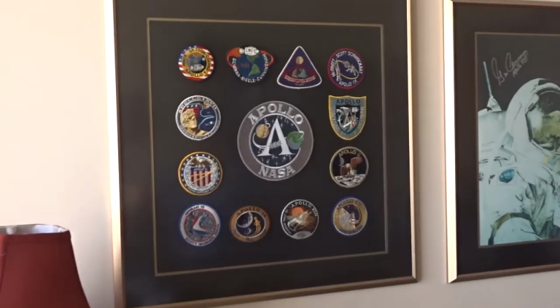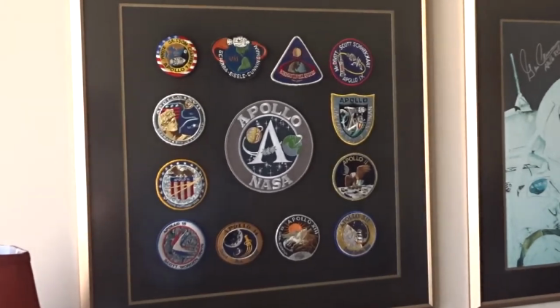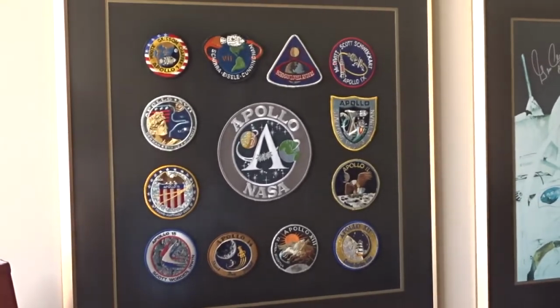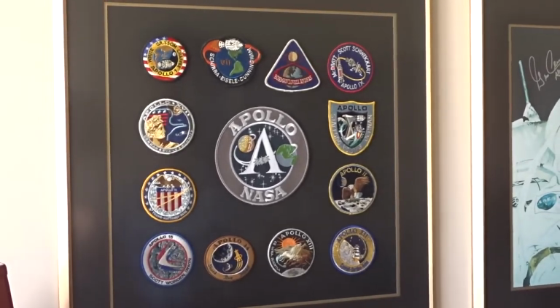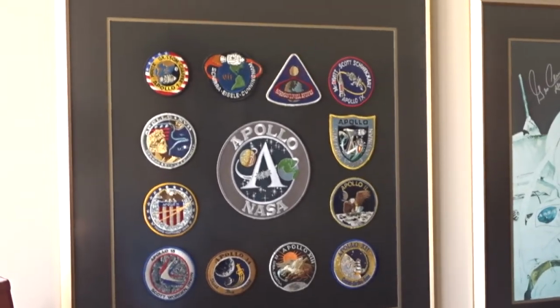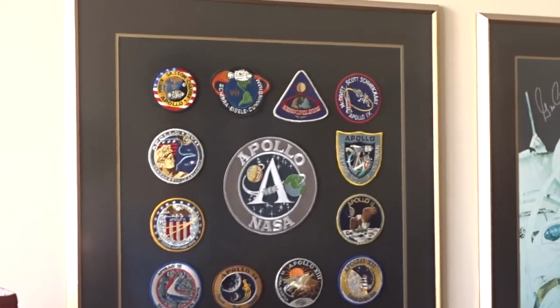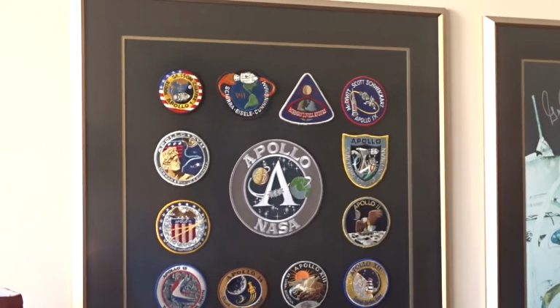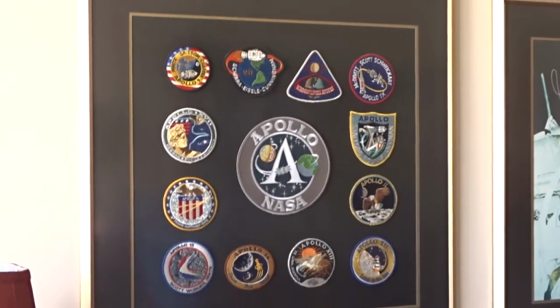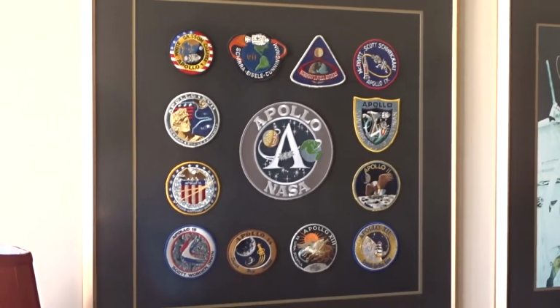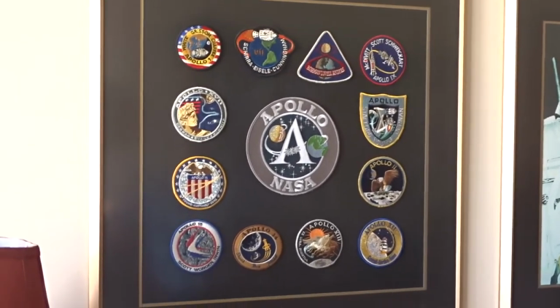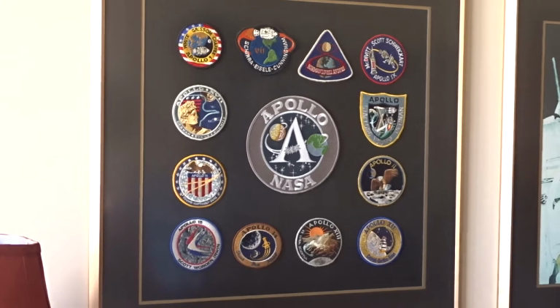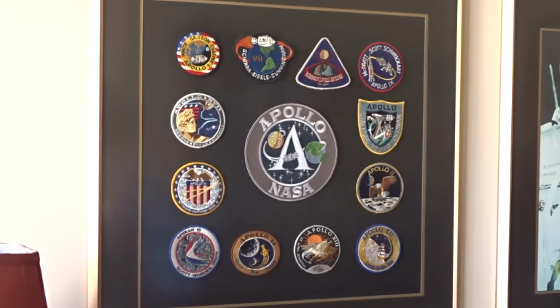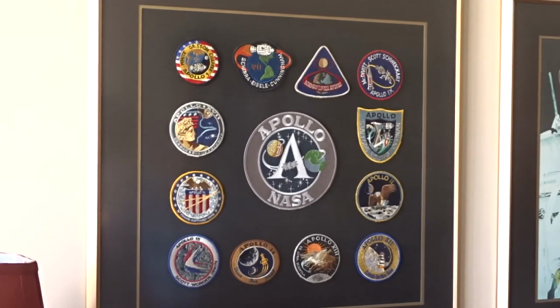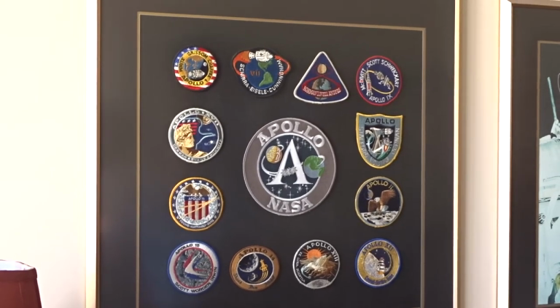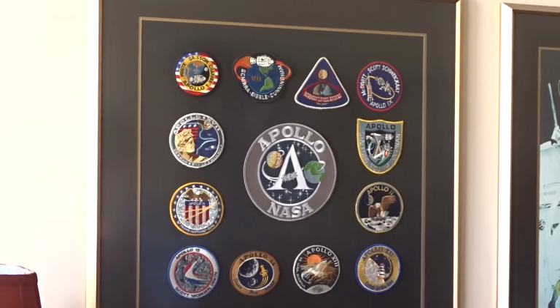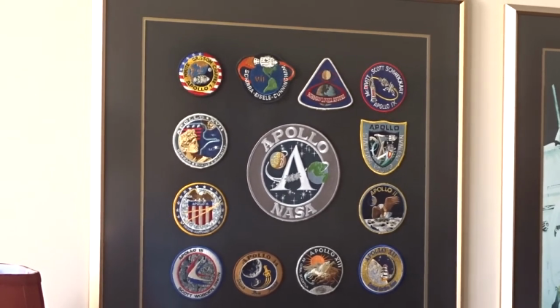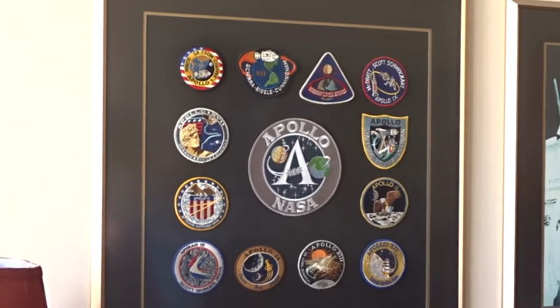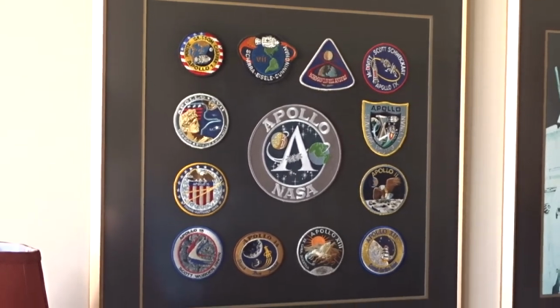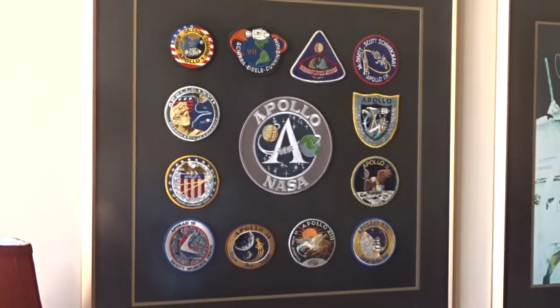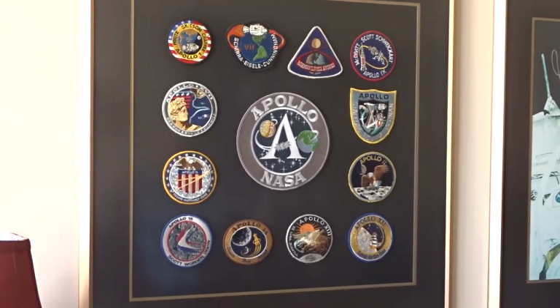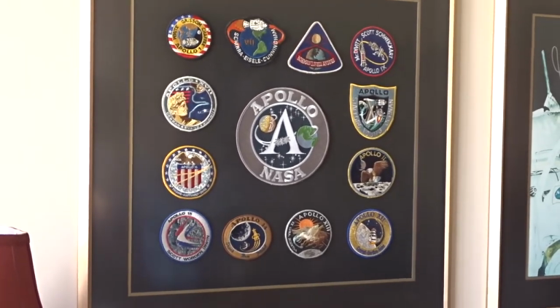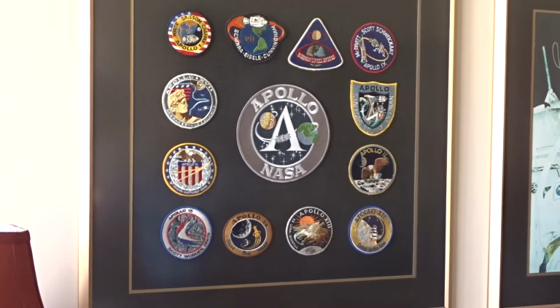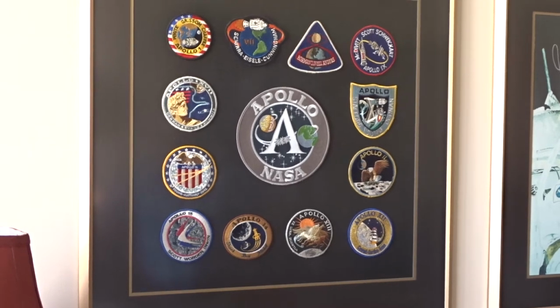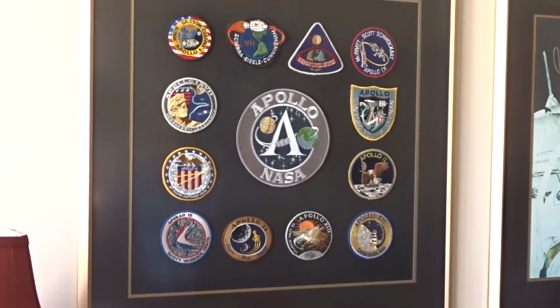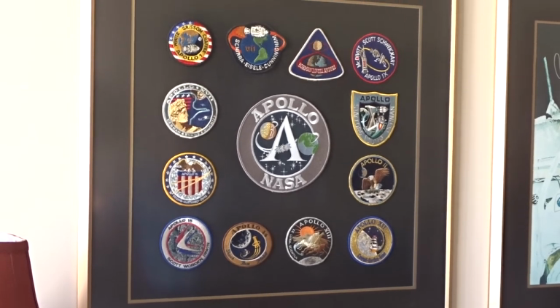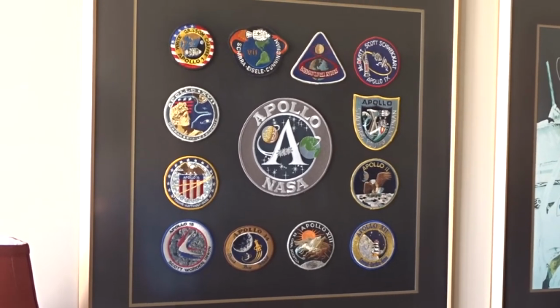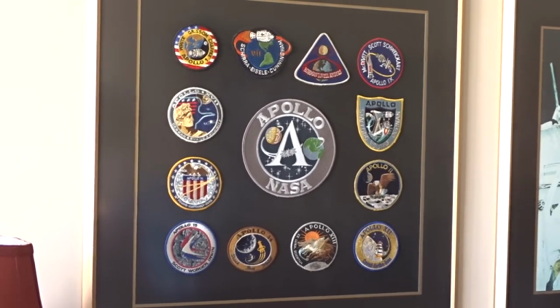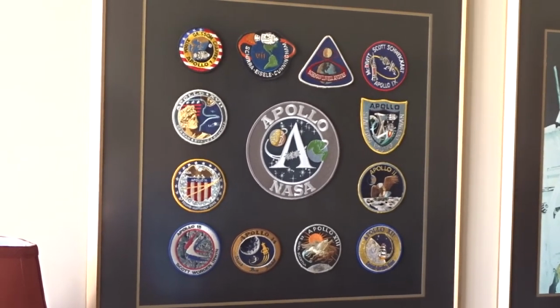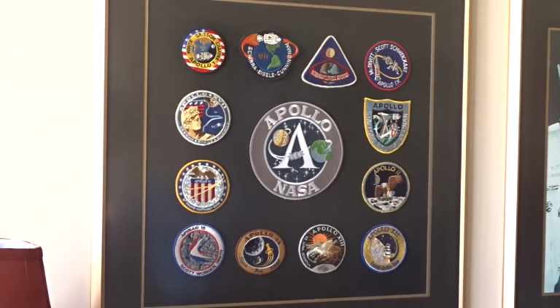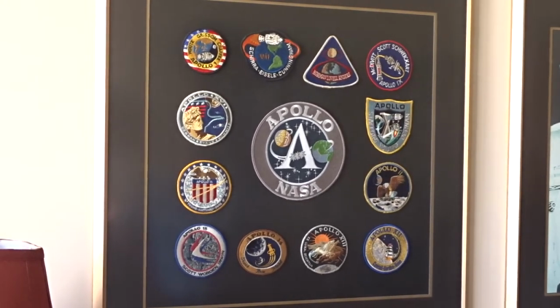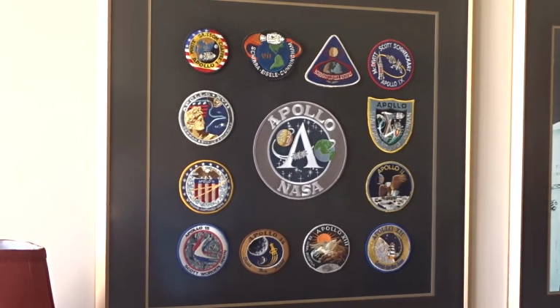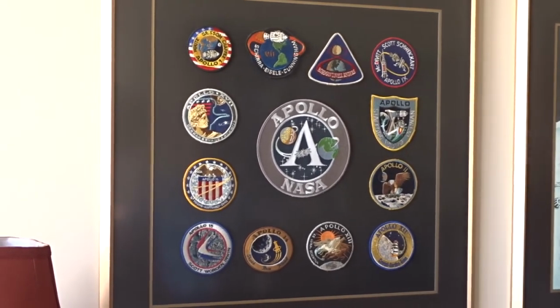This is my office here on the Gibbs campus of St. Petersburg College, and I grew up with the Apollo moon program. That's one of the reasons I'm here, I guess, because that really inspired me — watching them walk on the moon when I was a kid, and I love this.